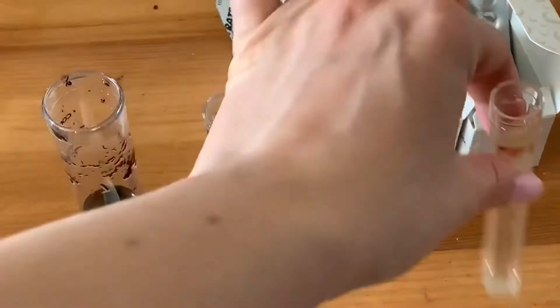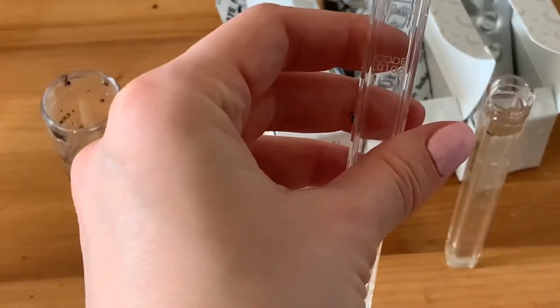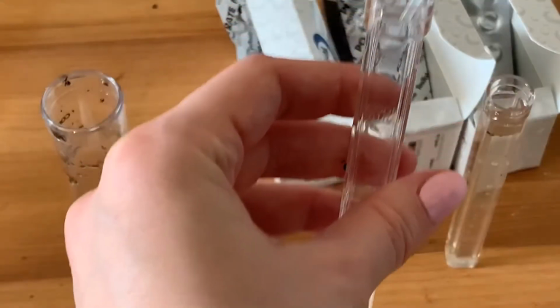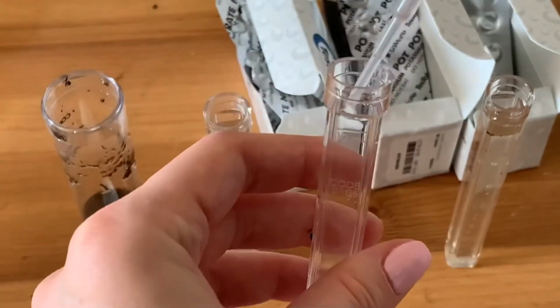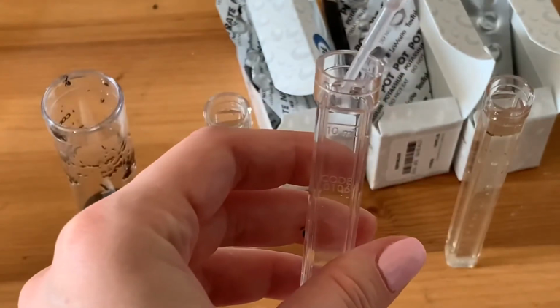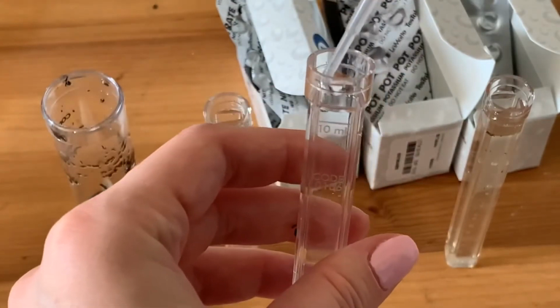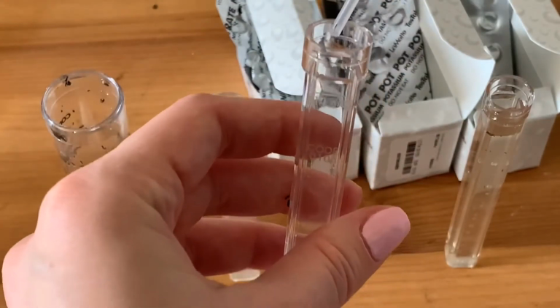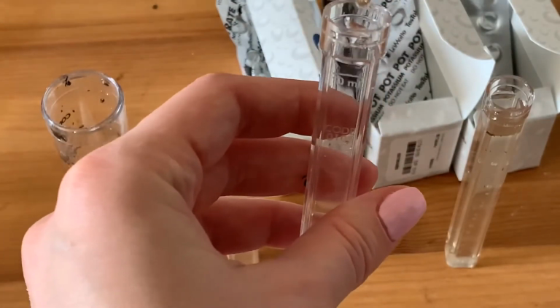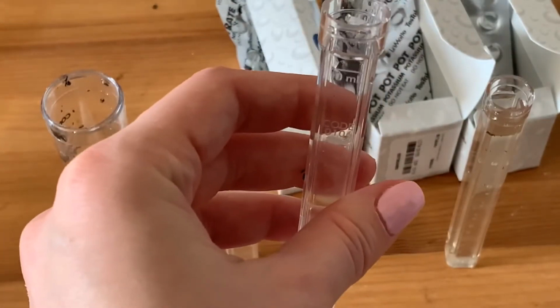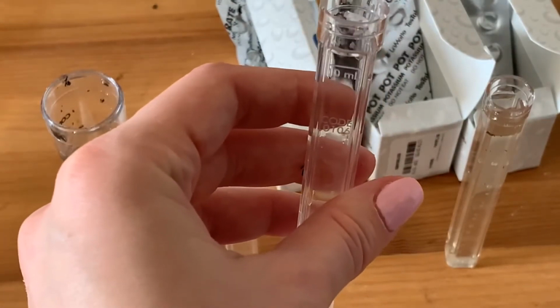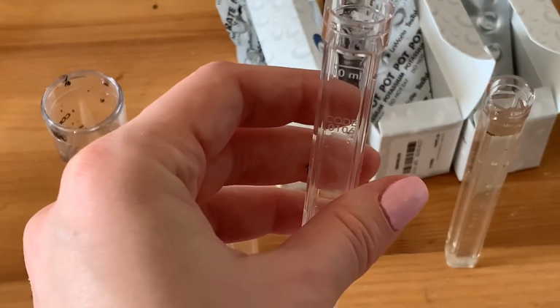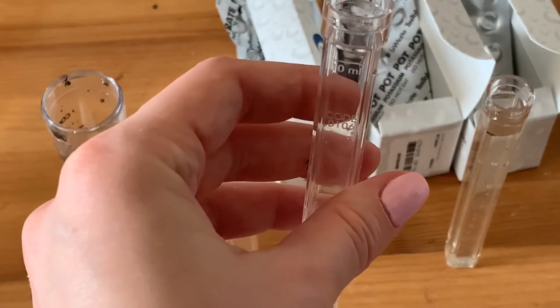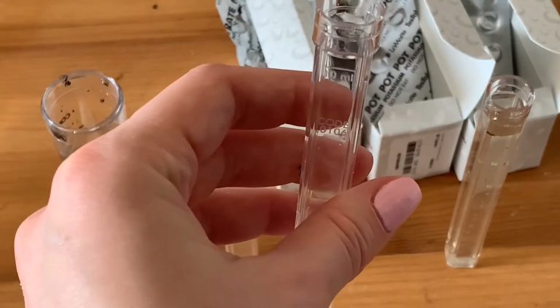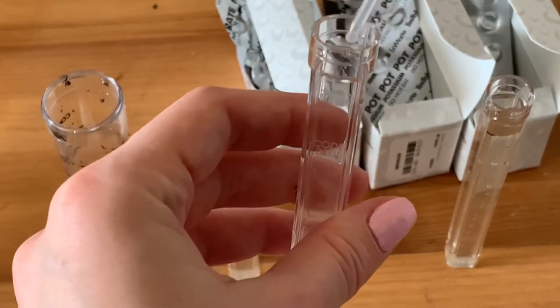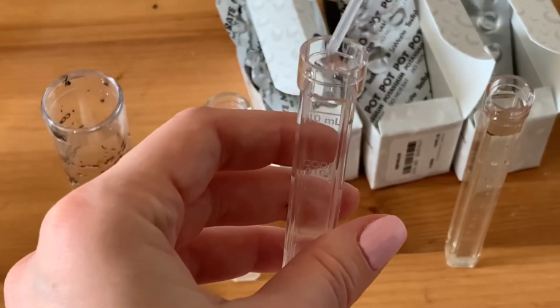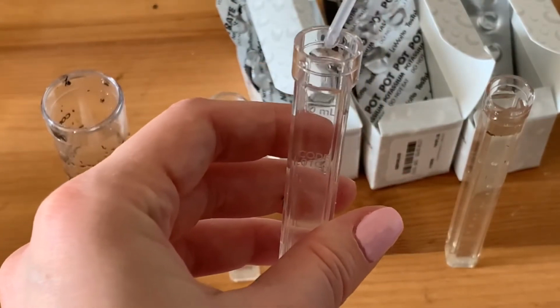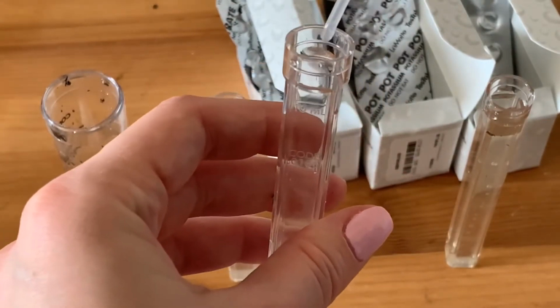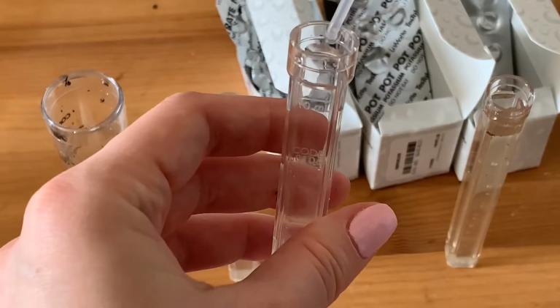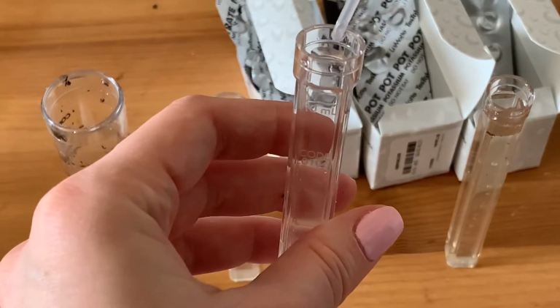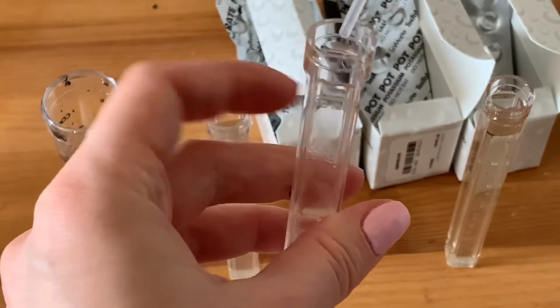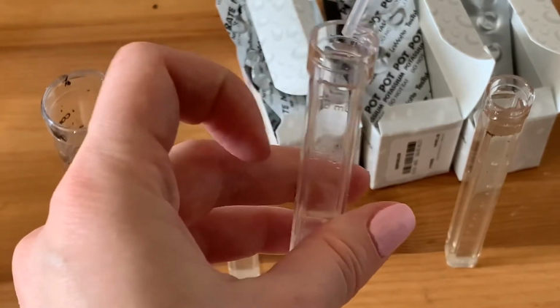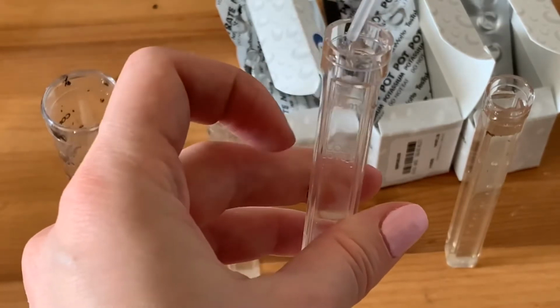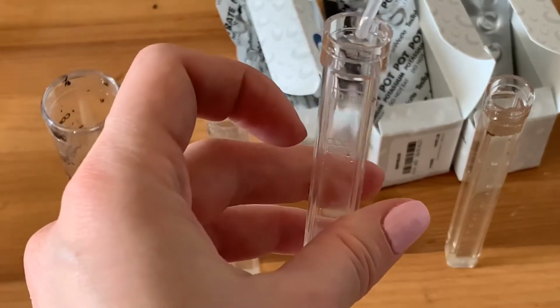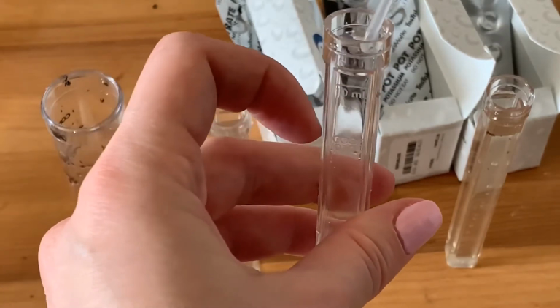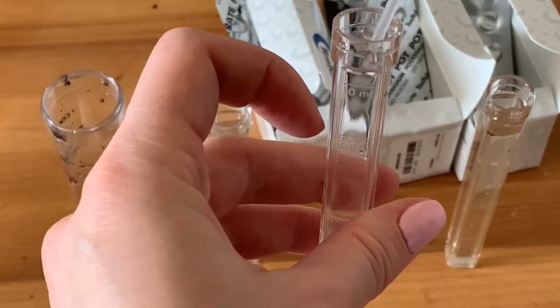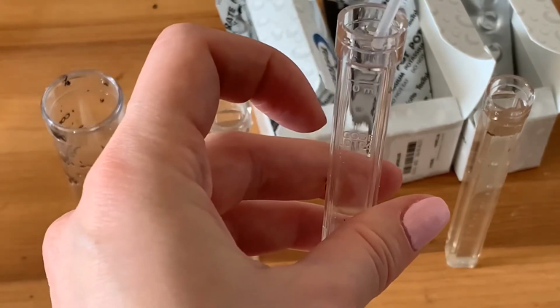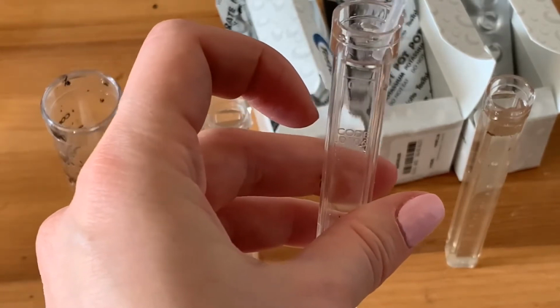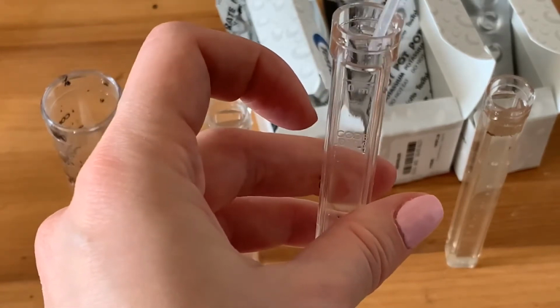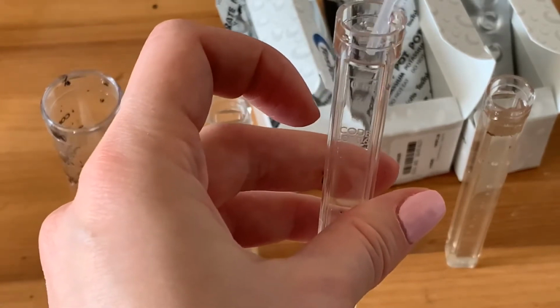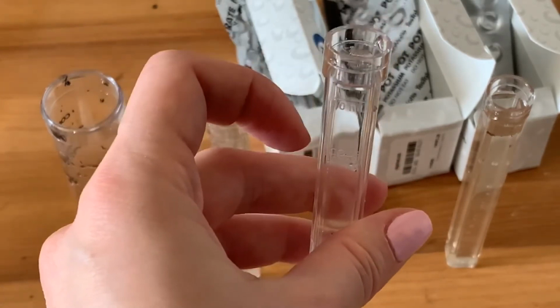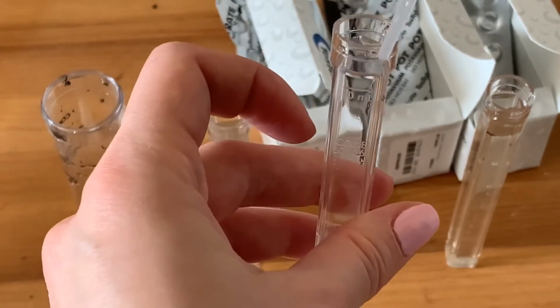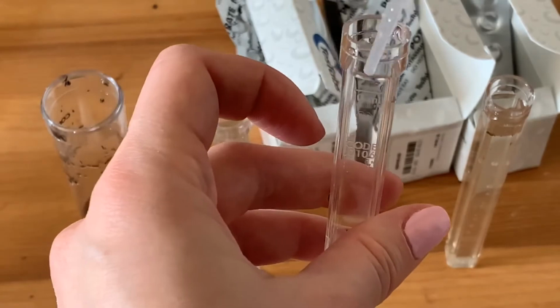For phosphorus, we need to take 25 drops of the solution, and the rest filled with distilled water all the way to the 10 ml mark.